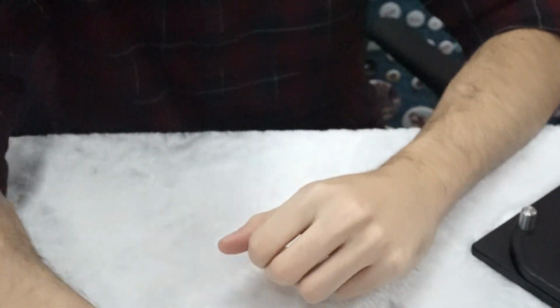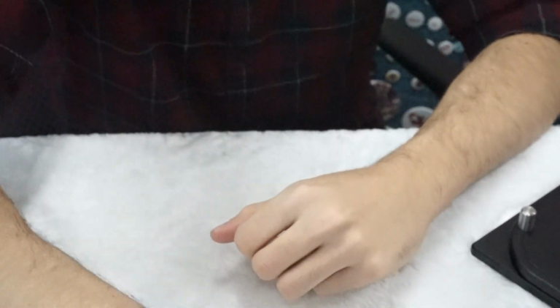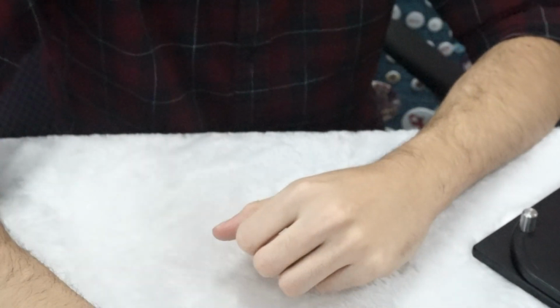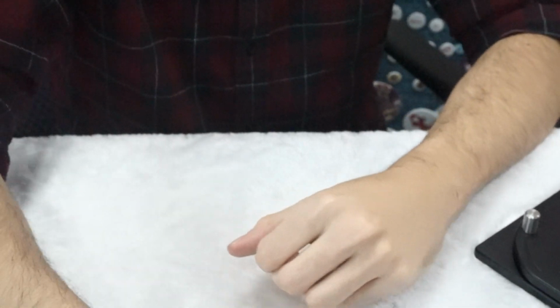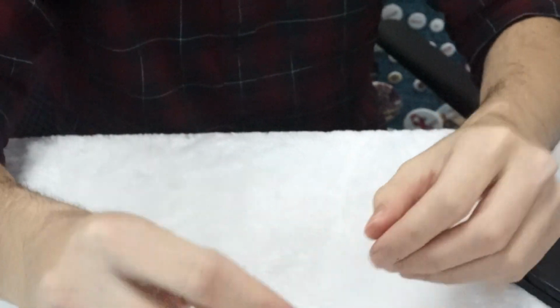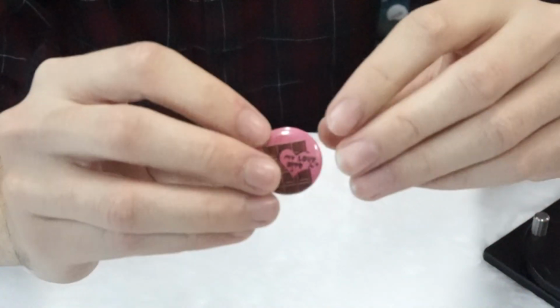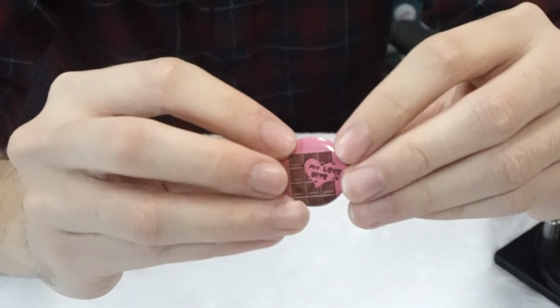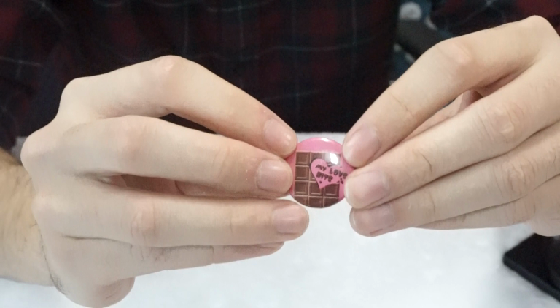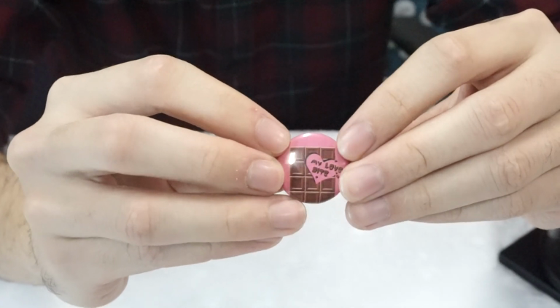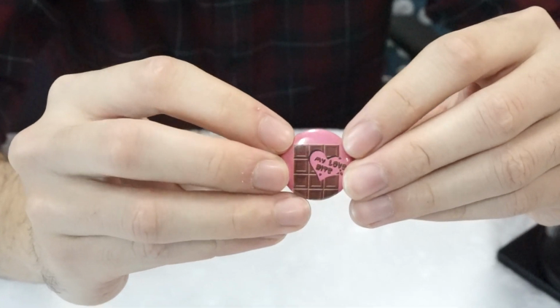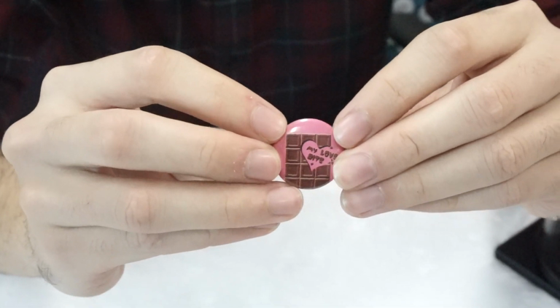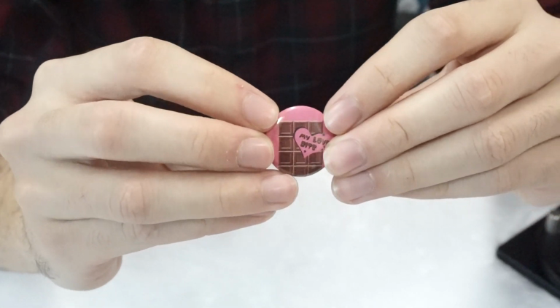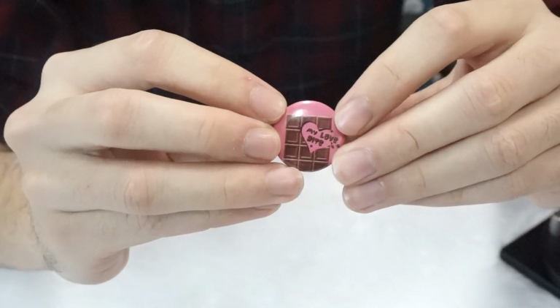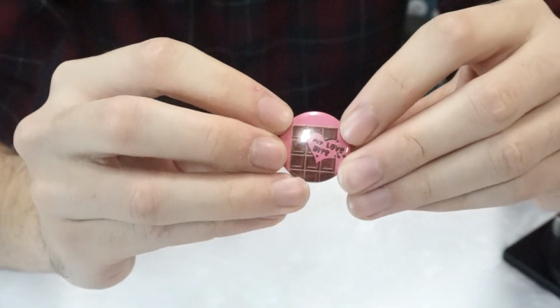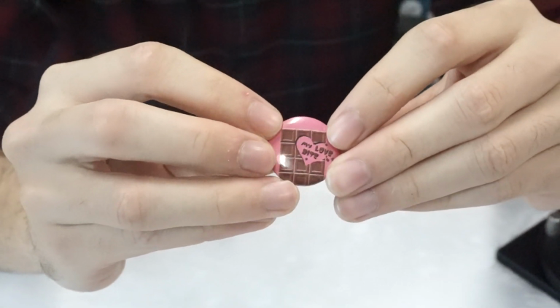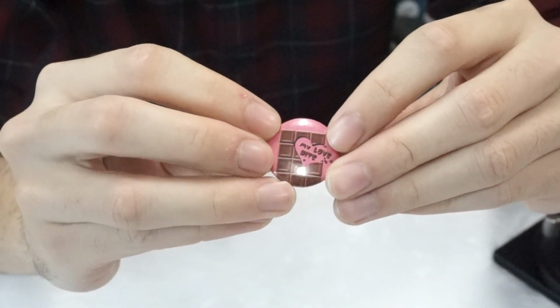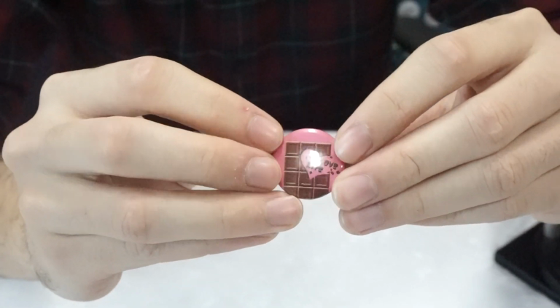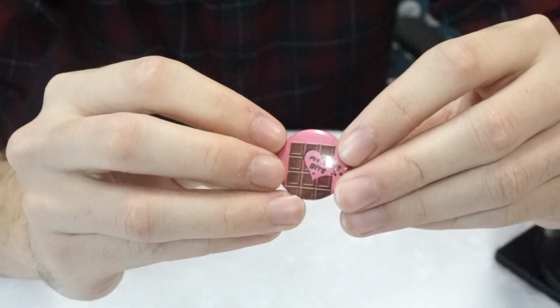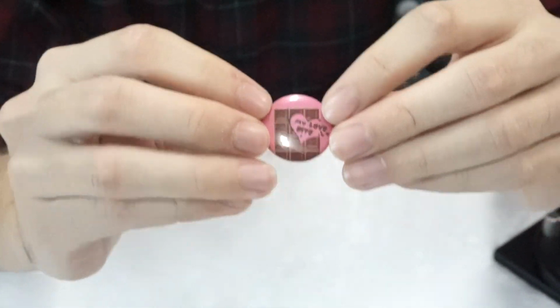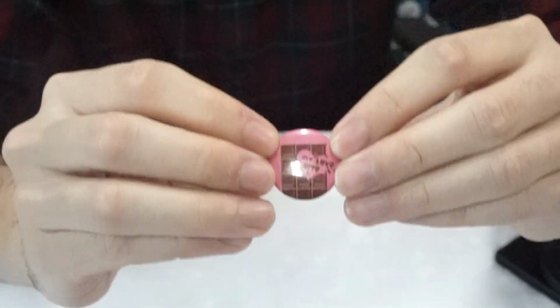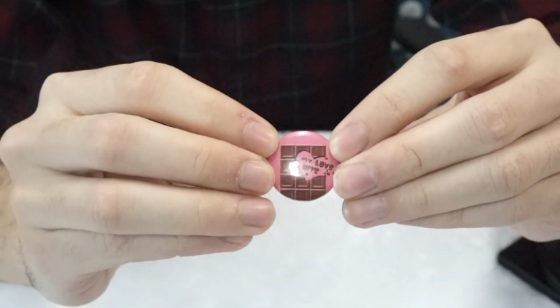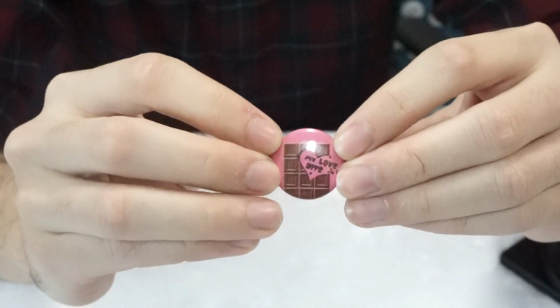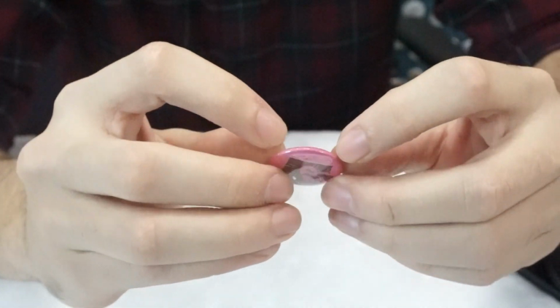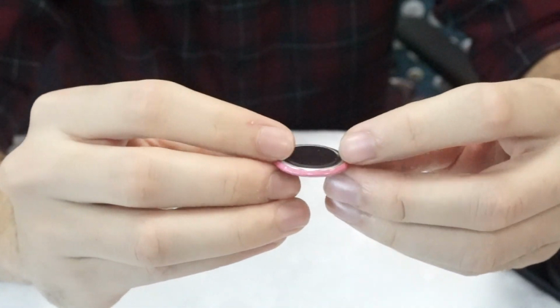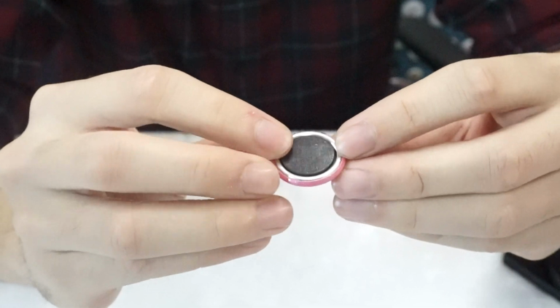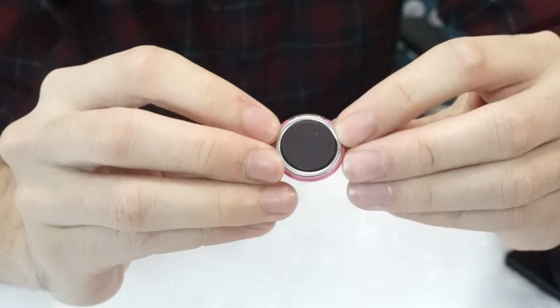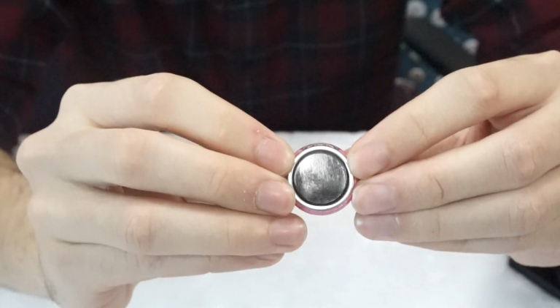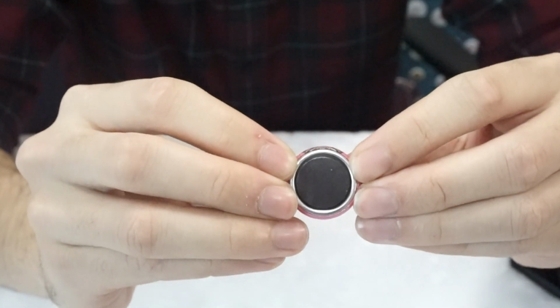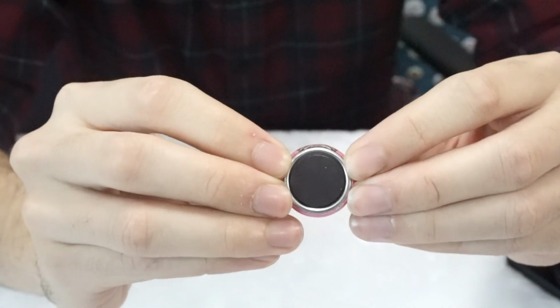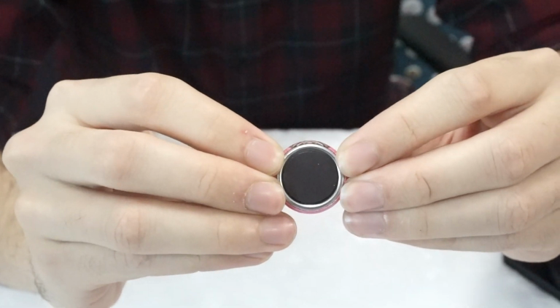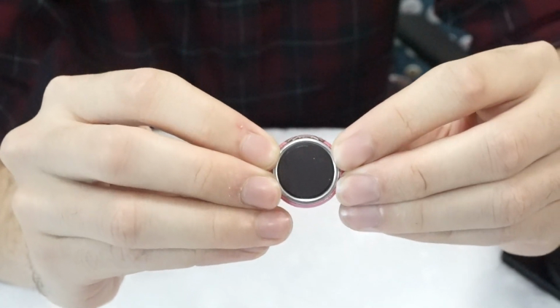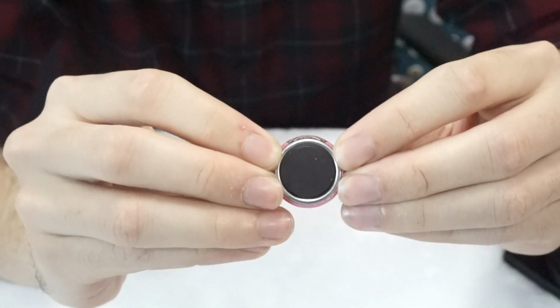Next we have the fridge magnet button in the 25mm size as well, with the design on the front and the fridge magnet on the back.